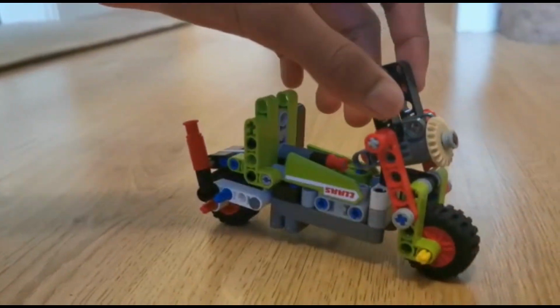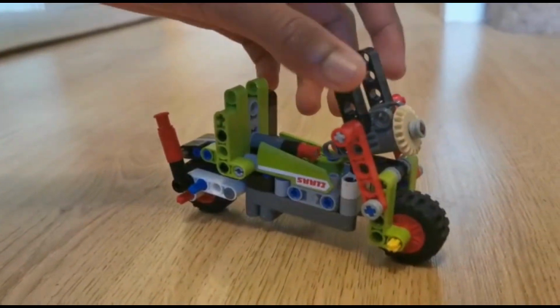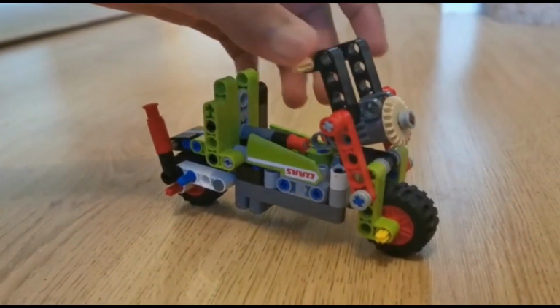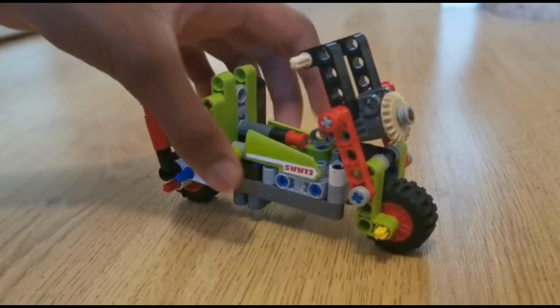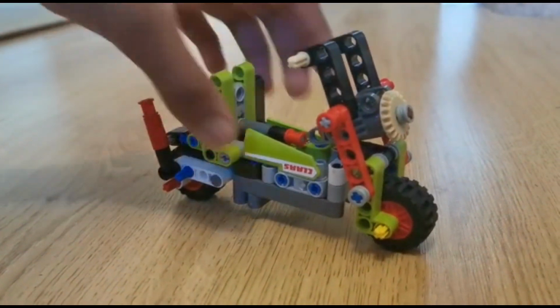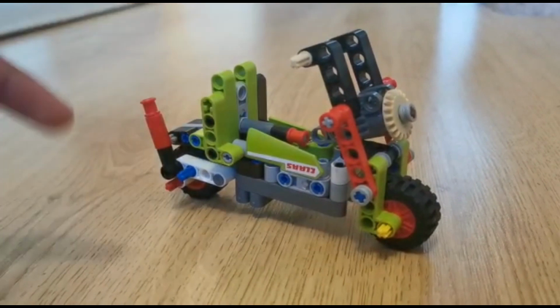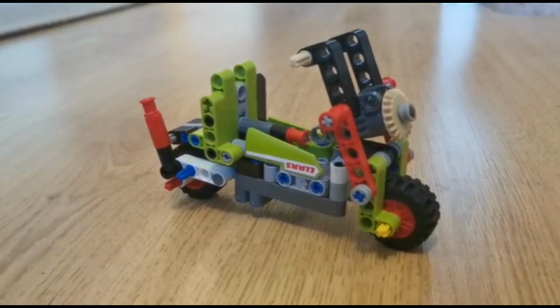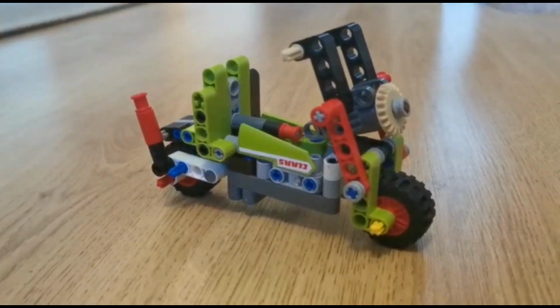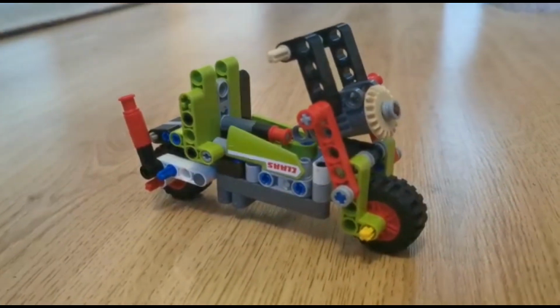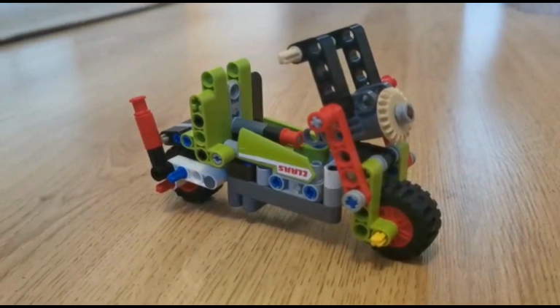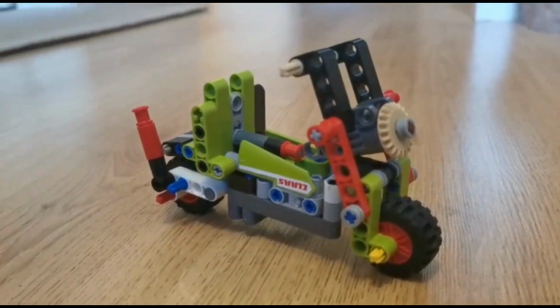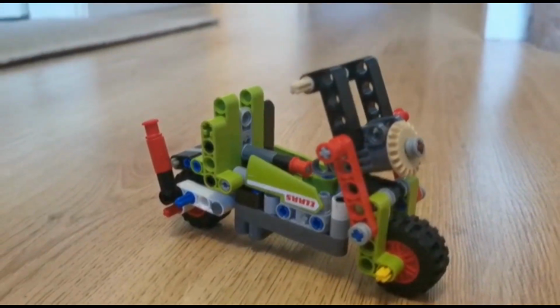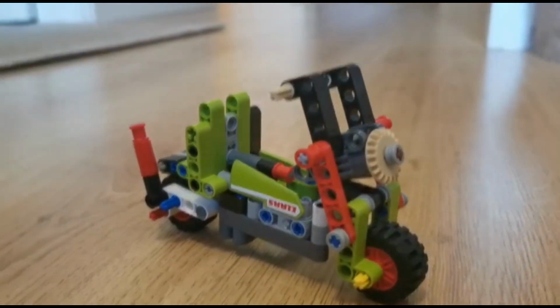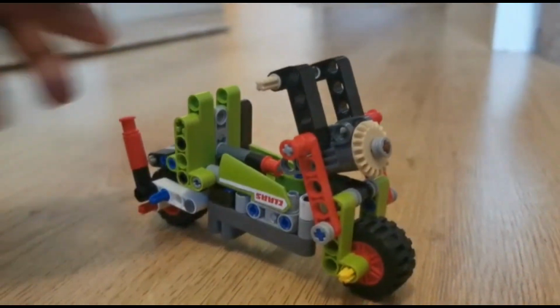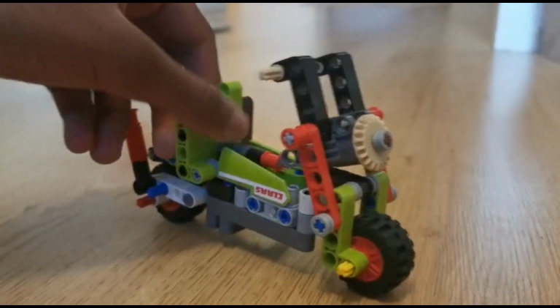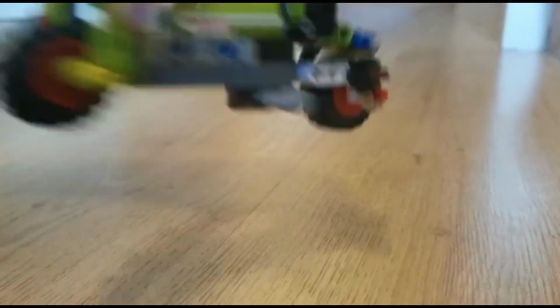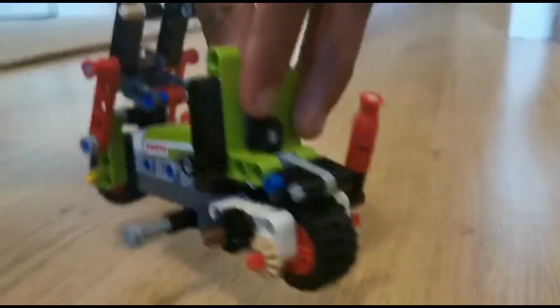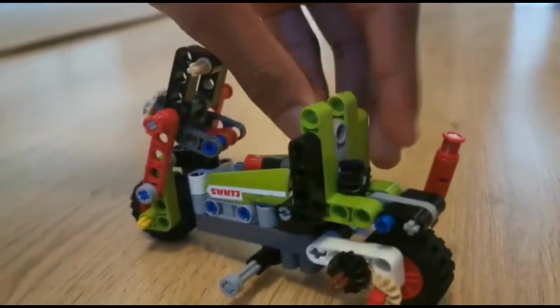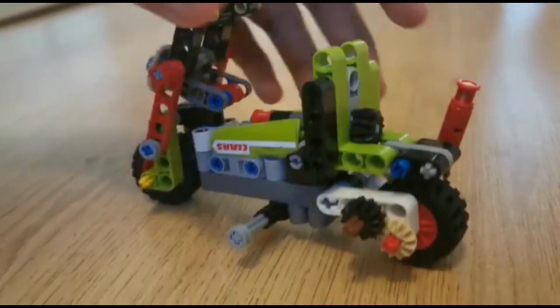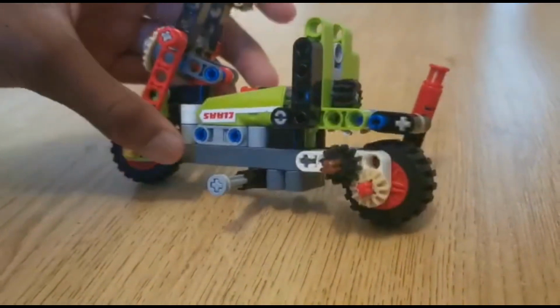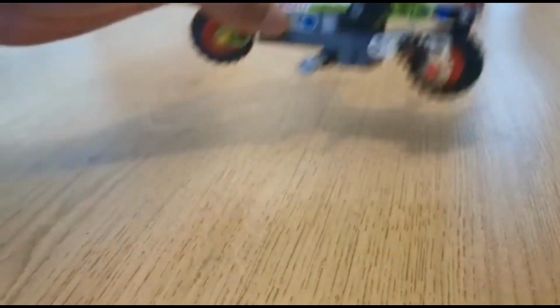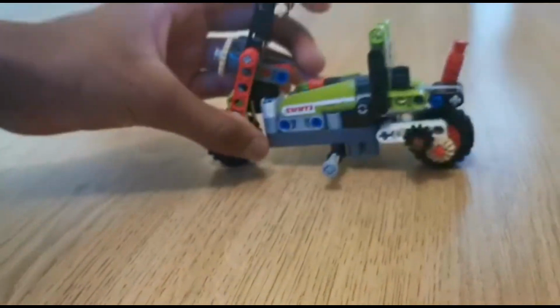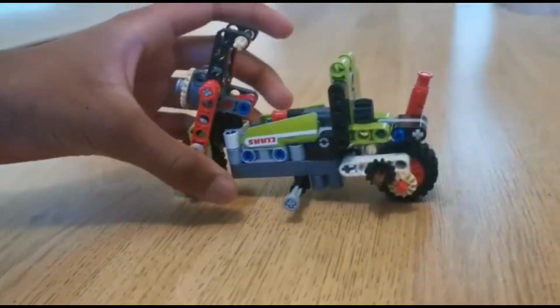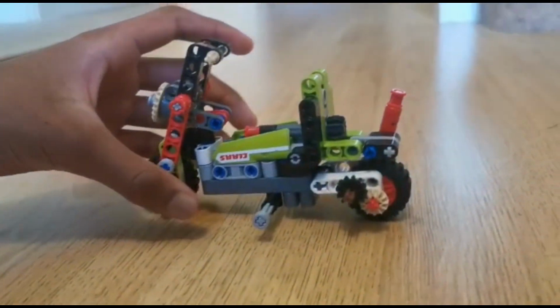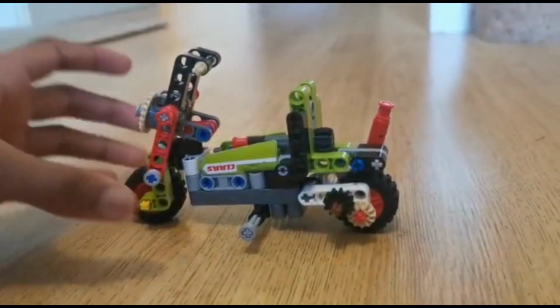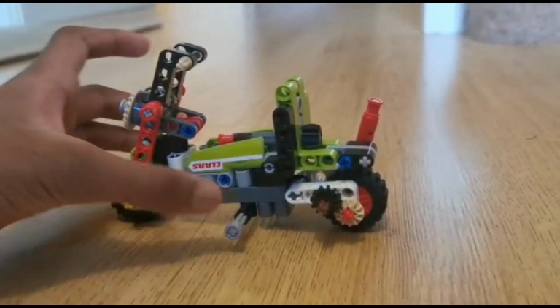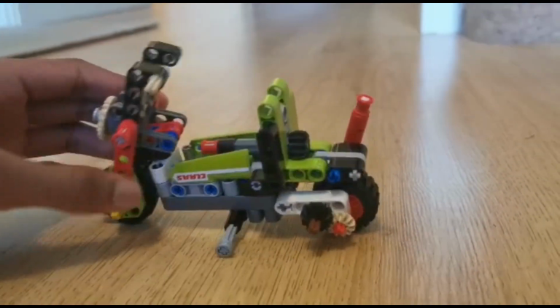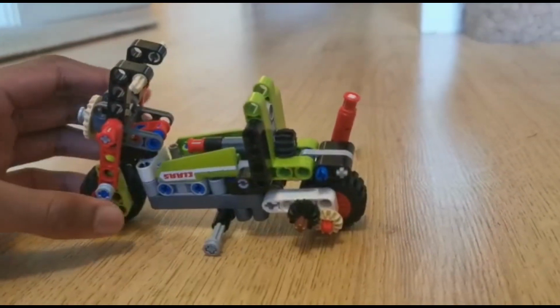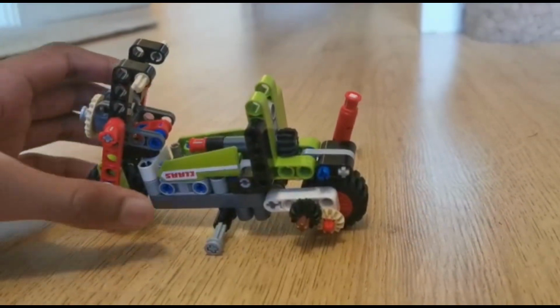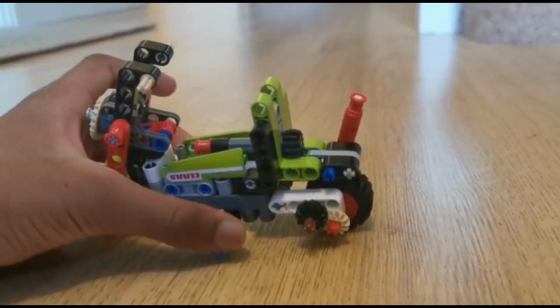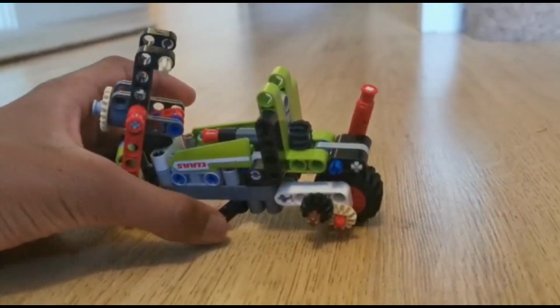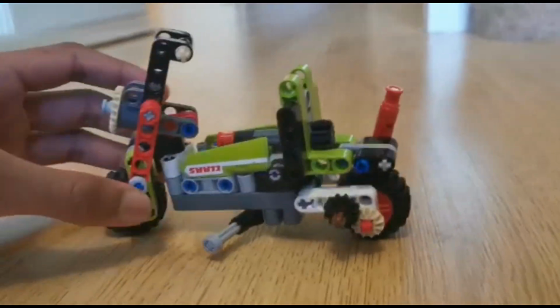You can also see that the model can balance on two wheels, but even though it can do that, I built a kickstand so you can display the model however you want.